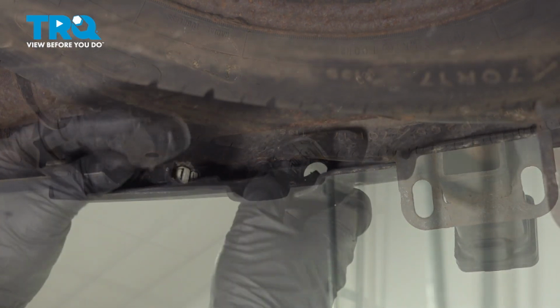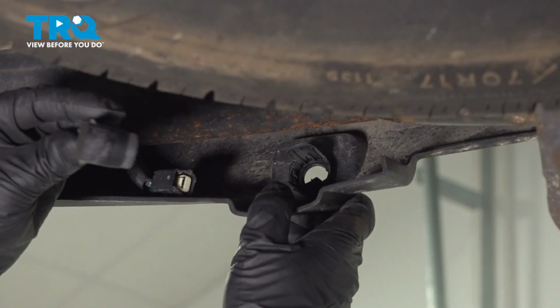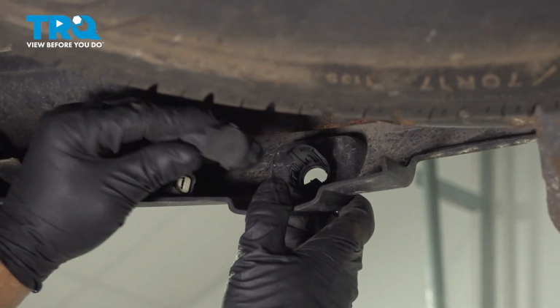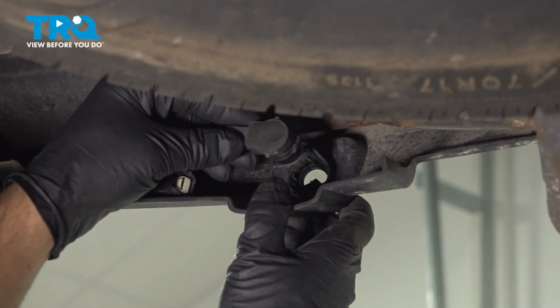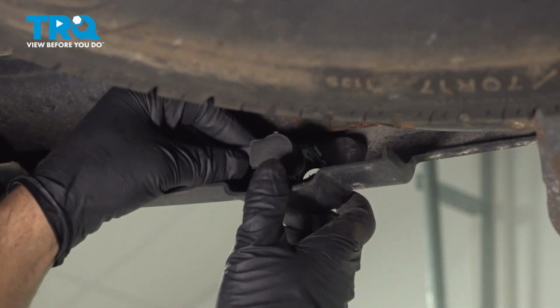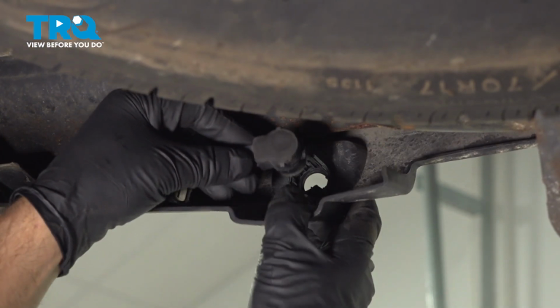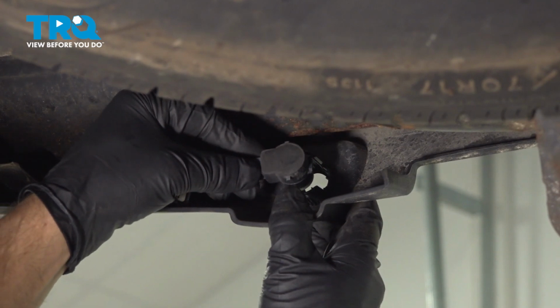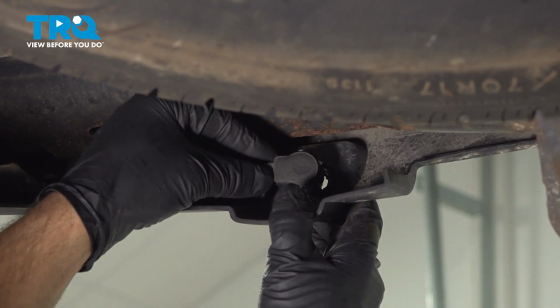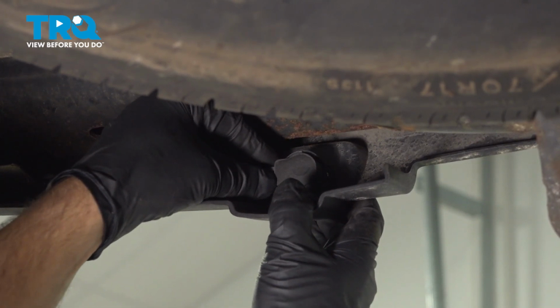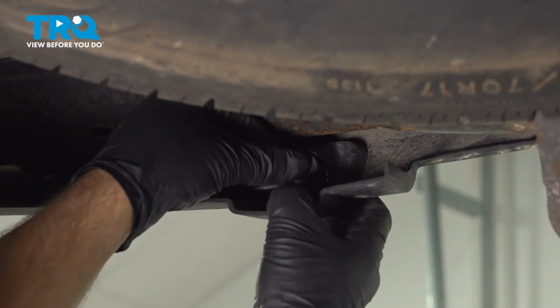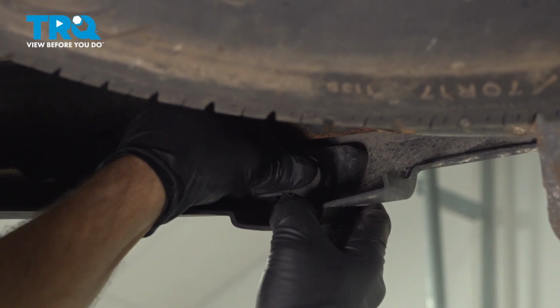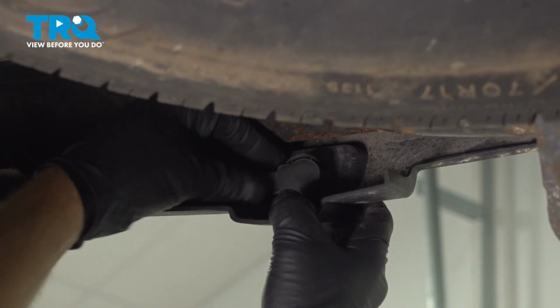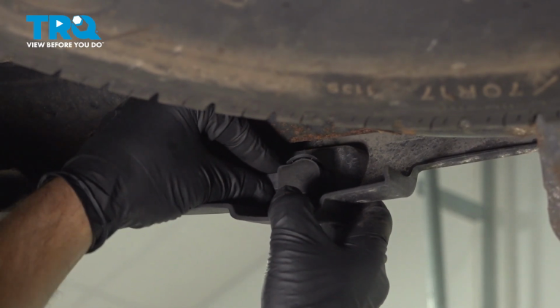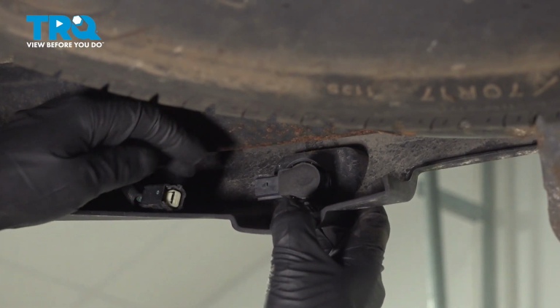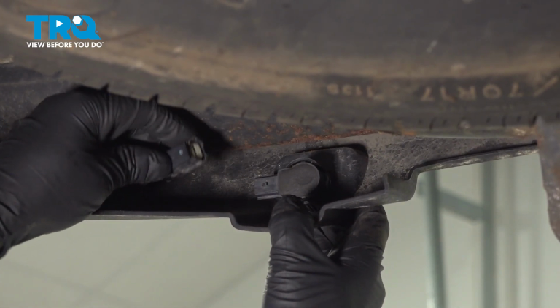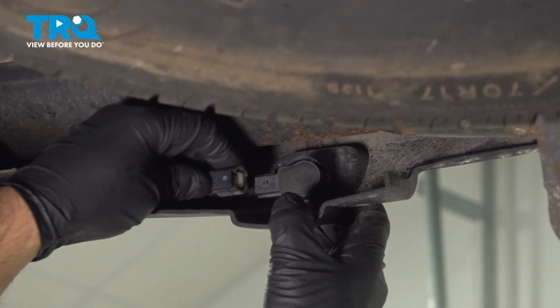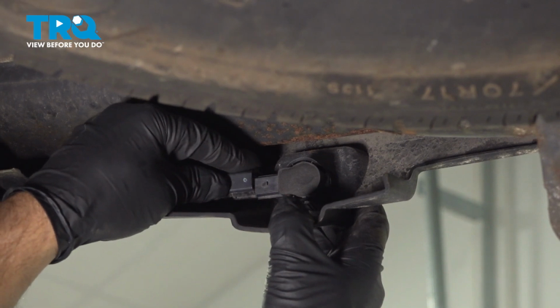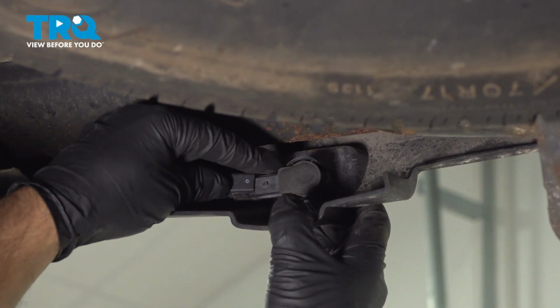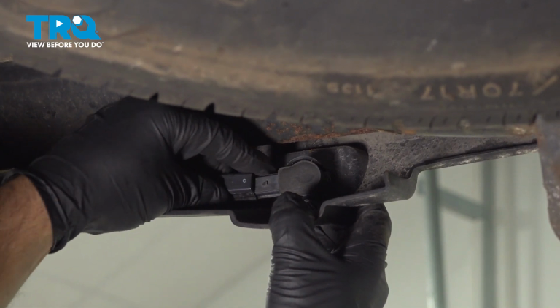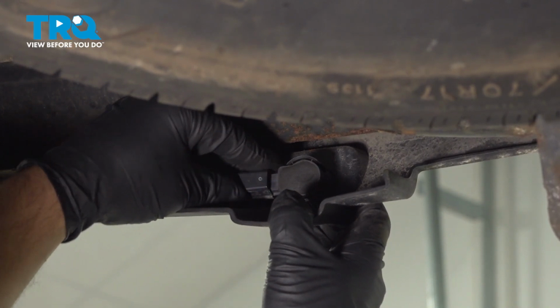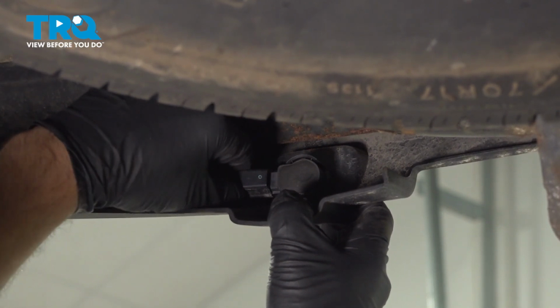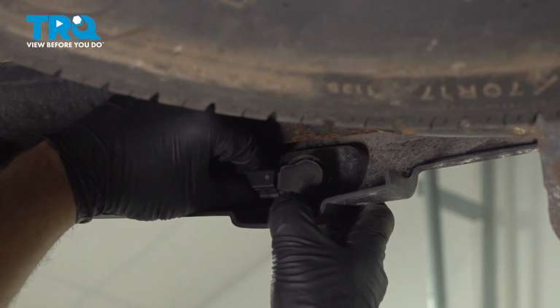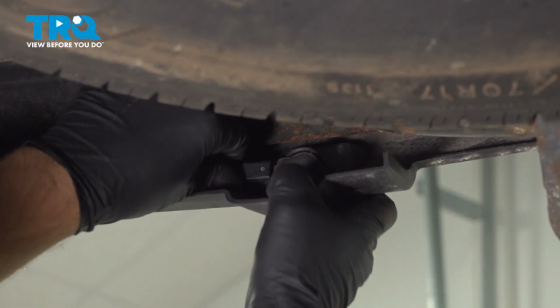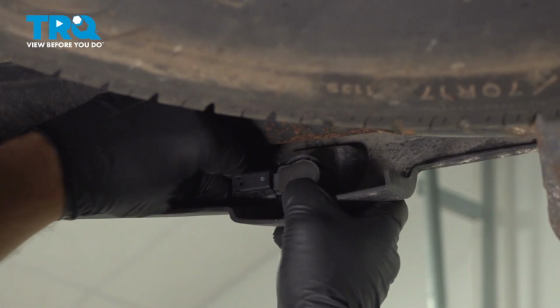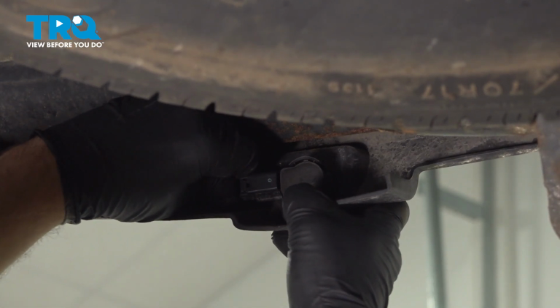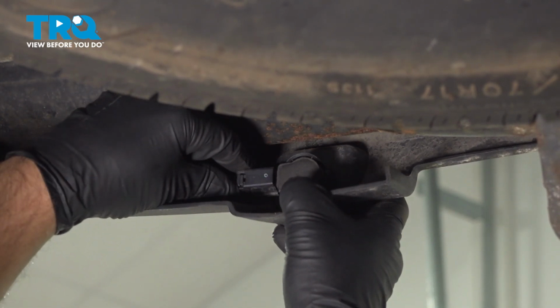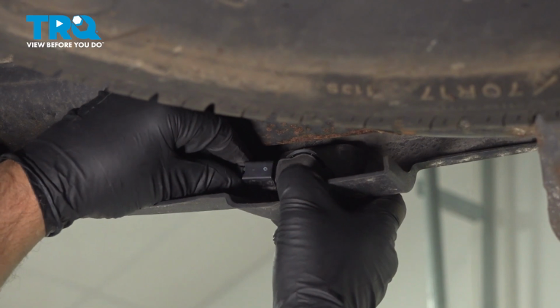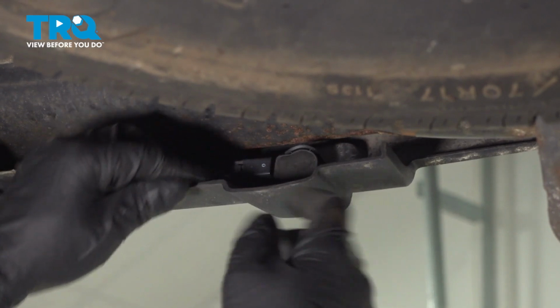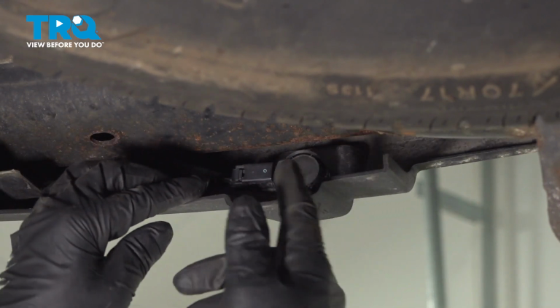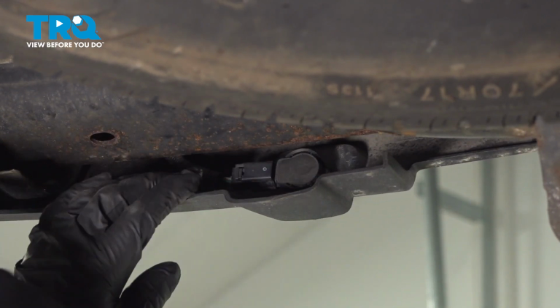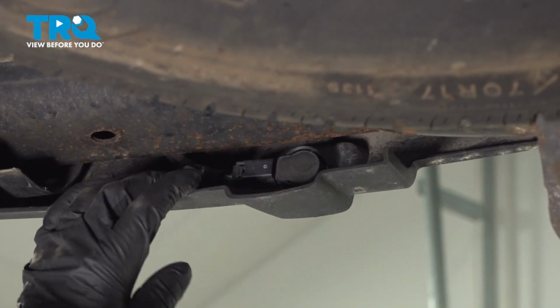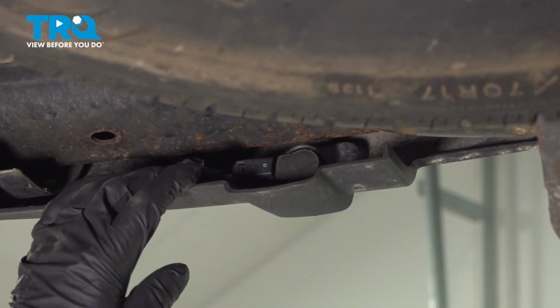Line those up and then lock it in. Take the parking sensor, line it up, and push it in. Then connect the connector, lock that down, and you can do the same procedure for the other ones.